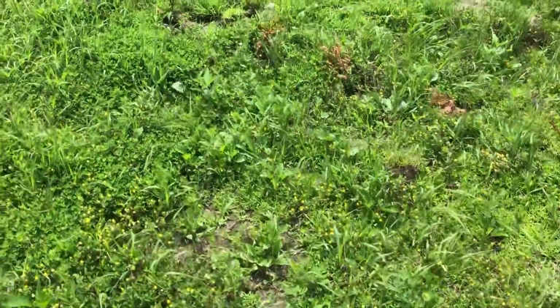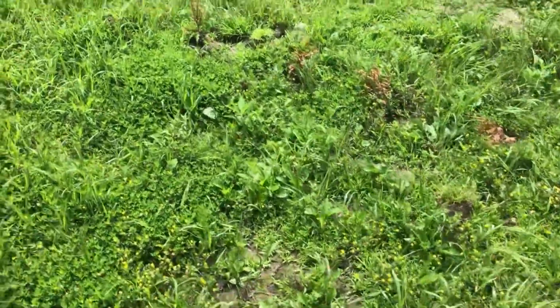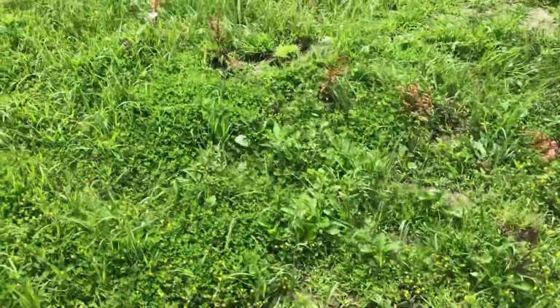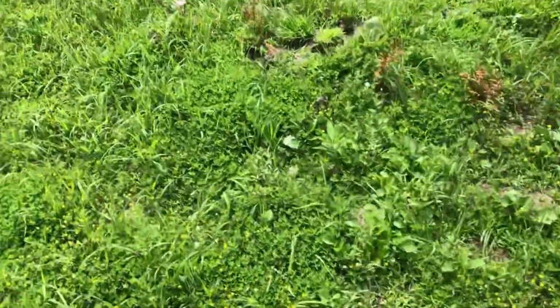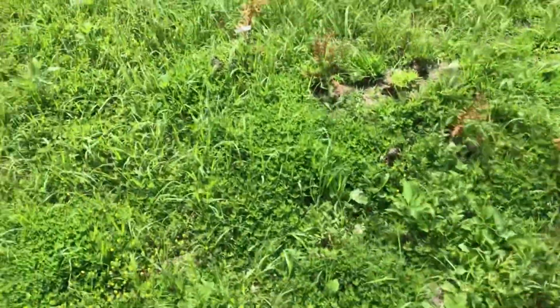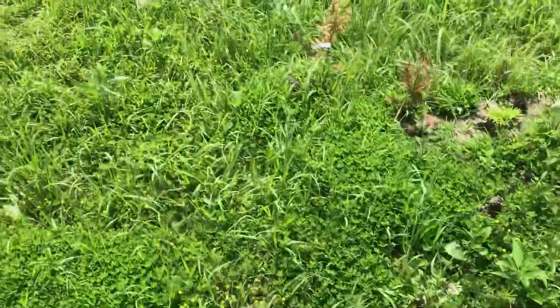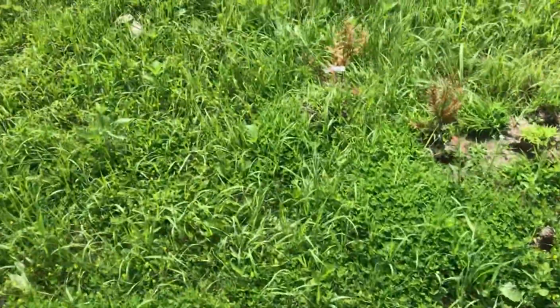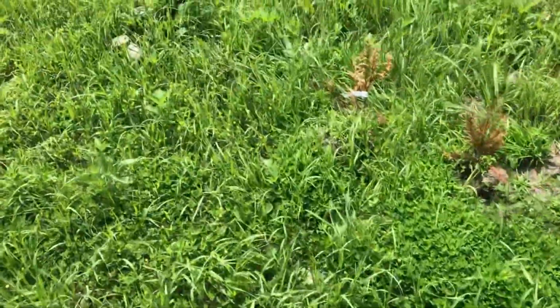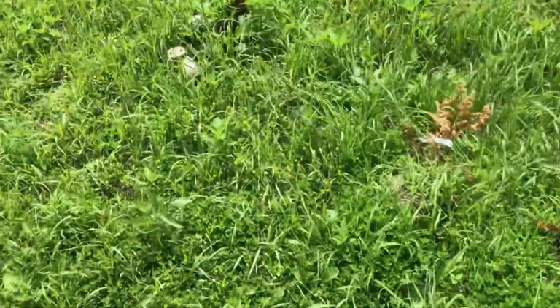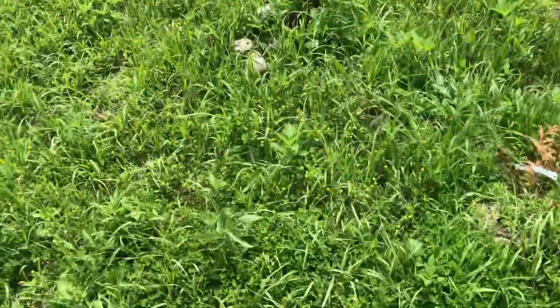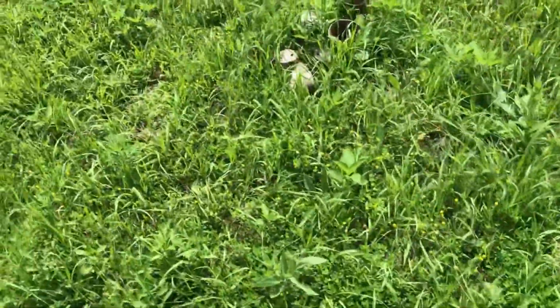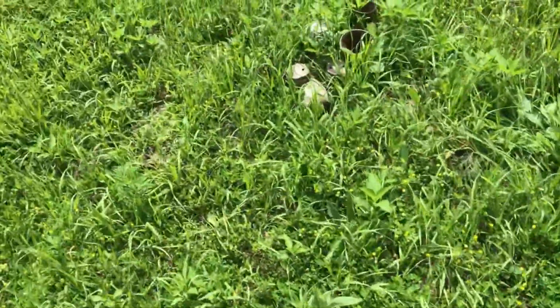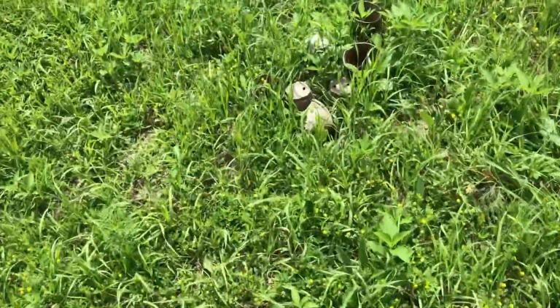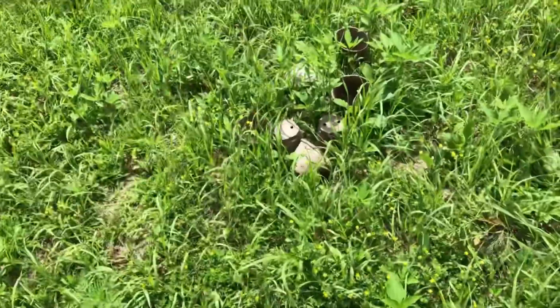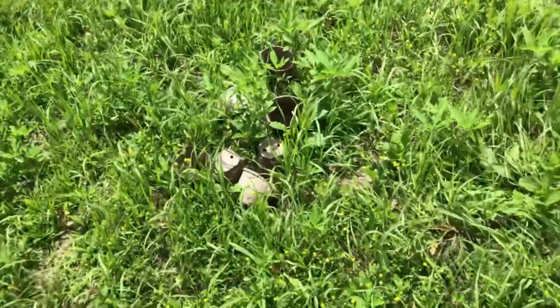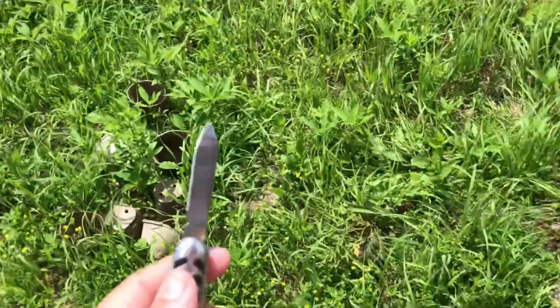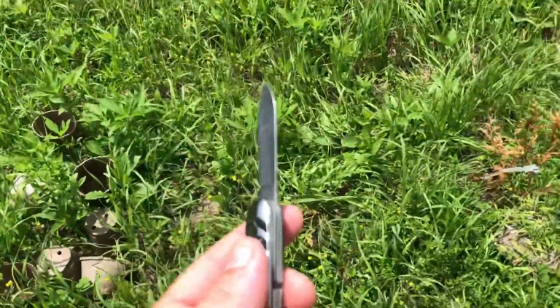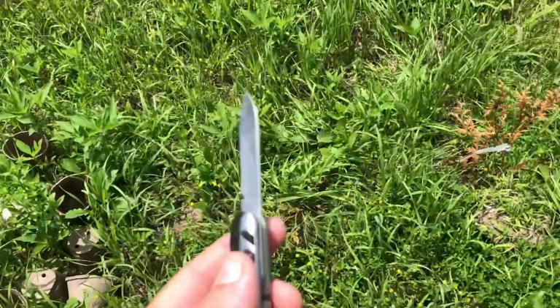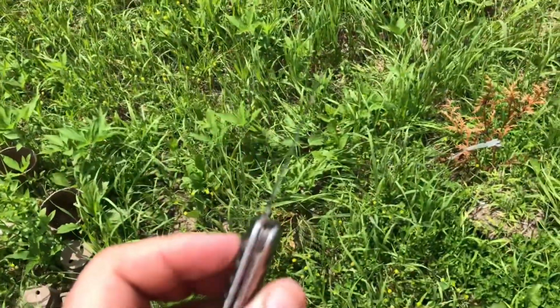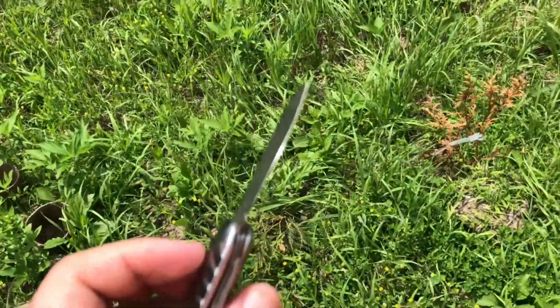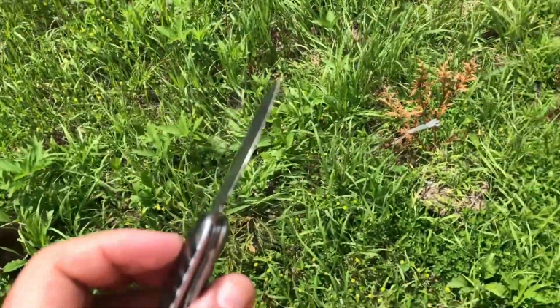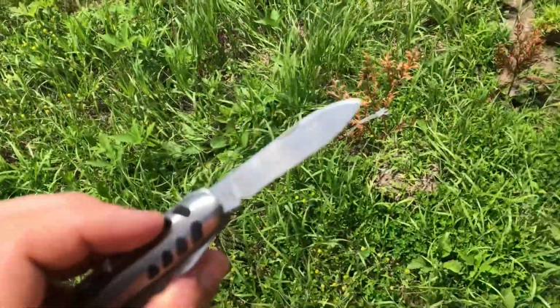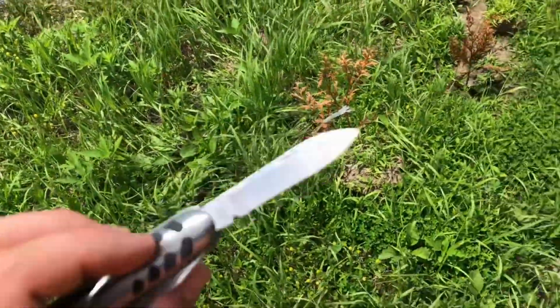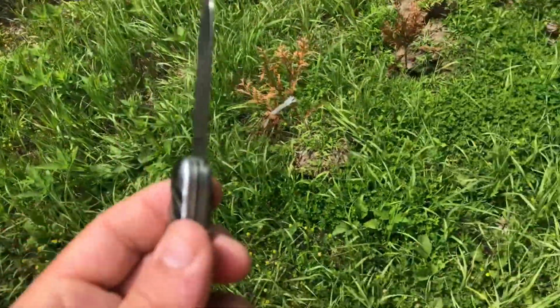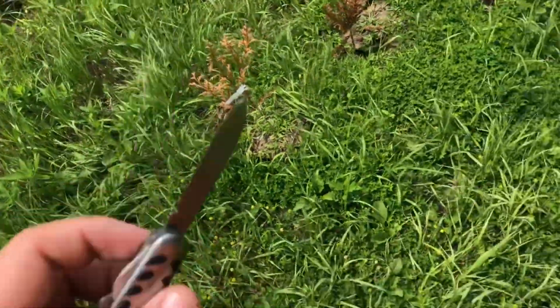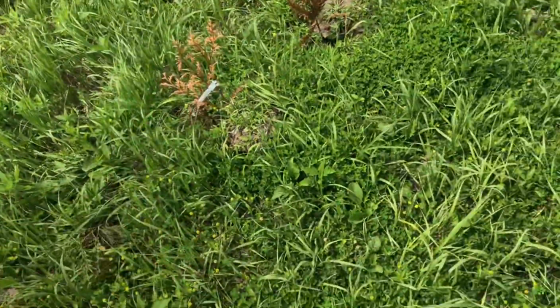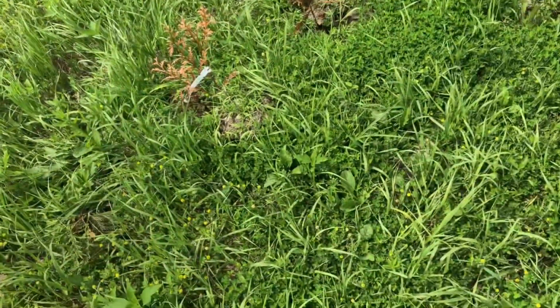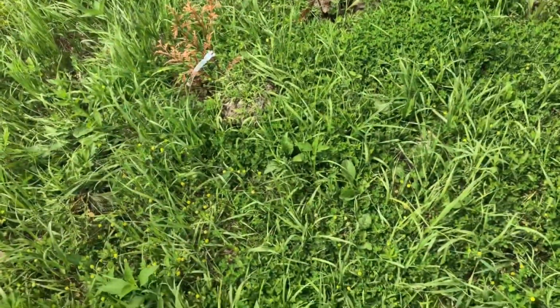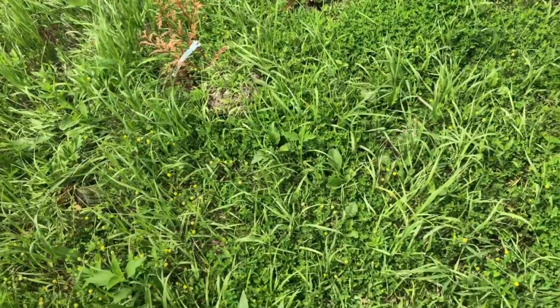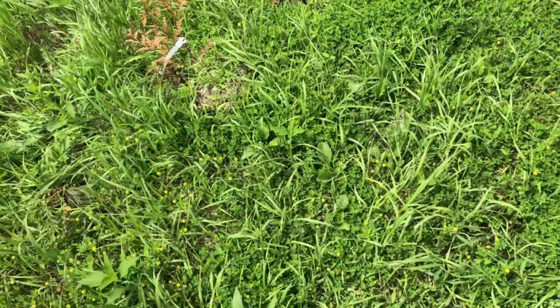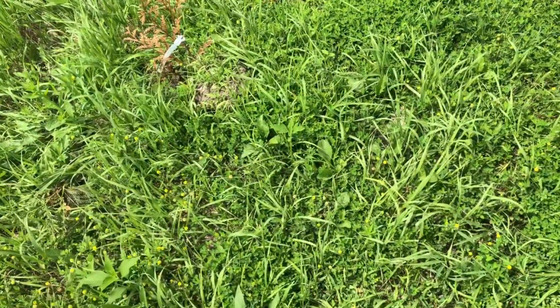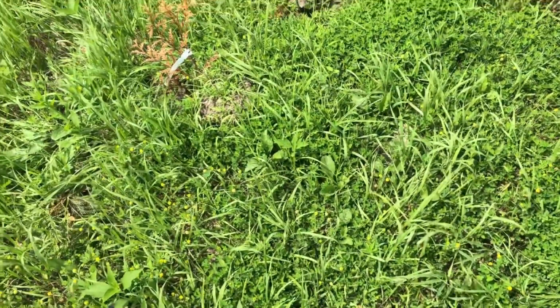What's going on everybody, this is Daxon here with Weaver Family Farms. I want to make a video today and all you're going to need is just a little knife, a box knife, or anything like that.